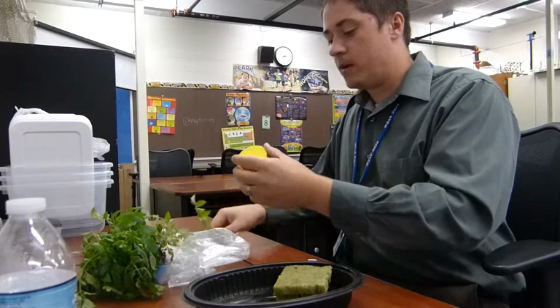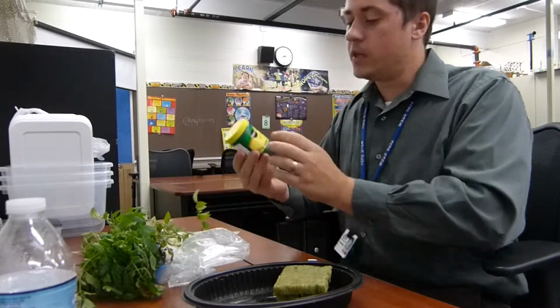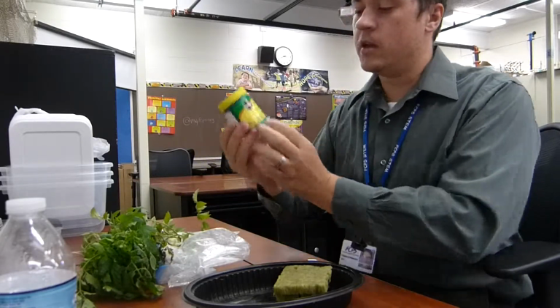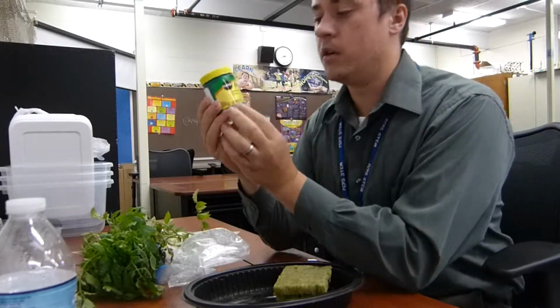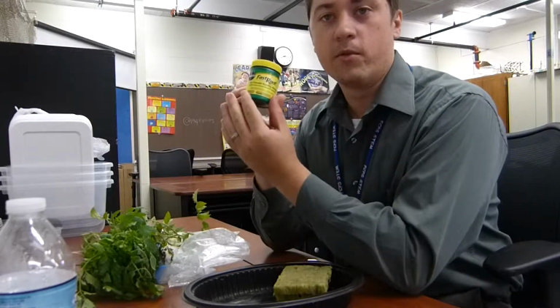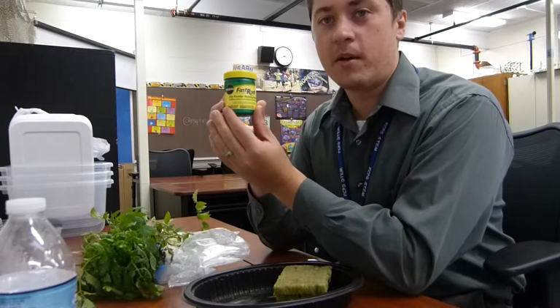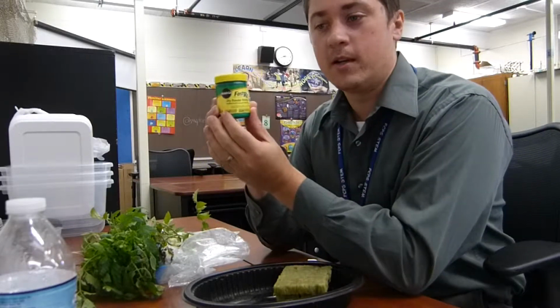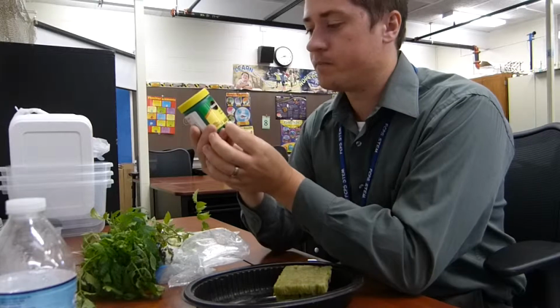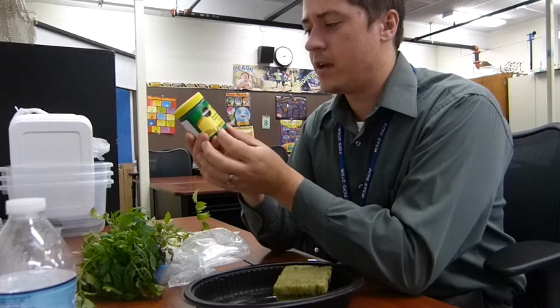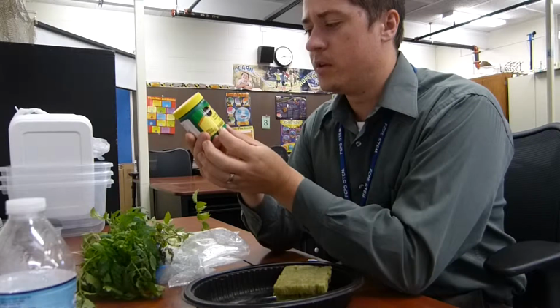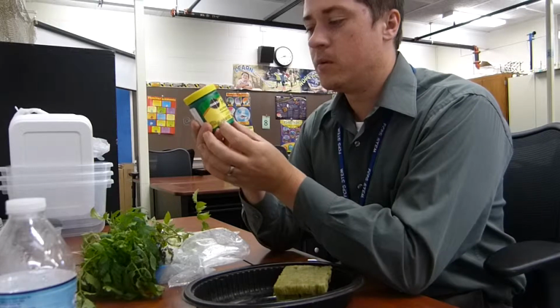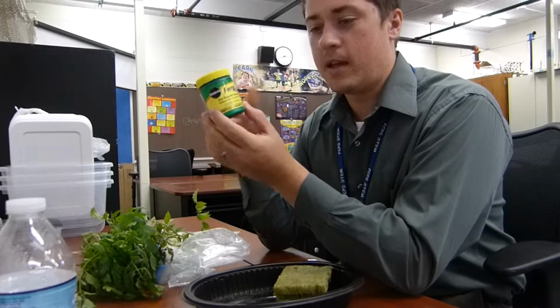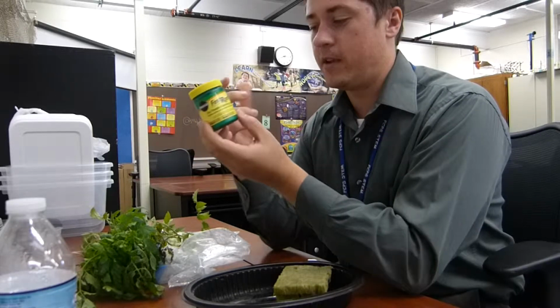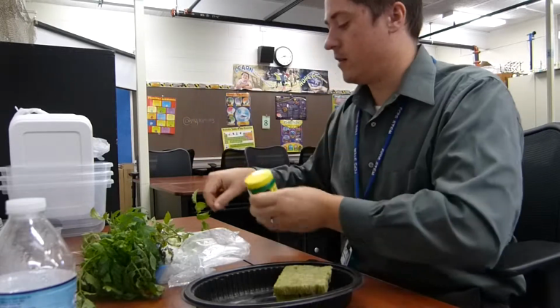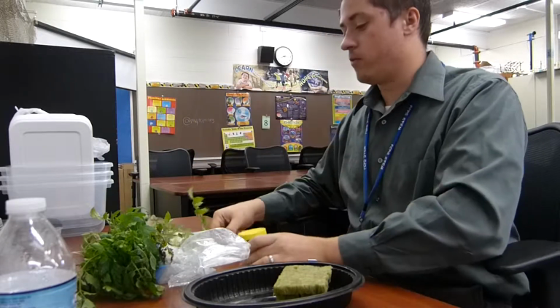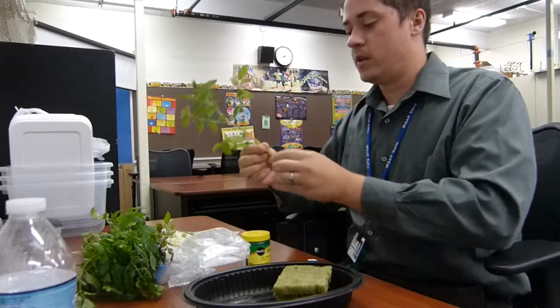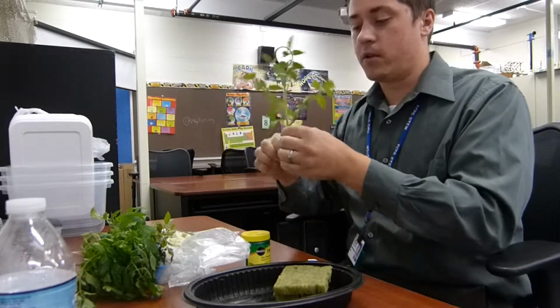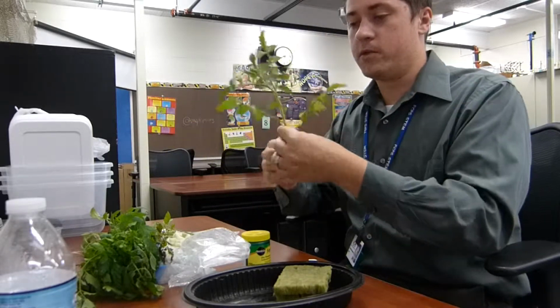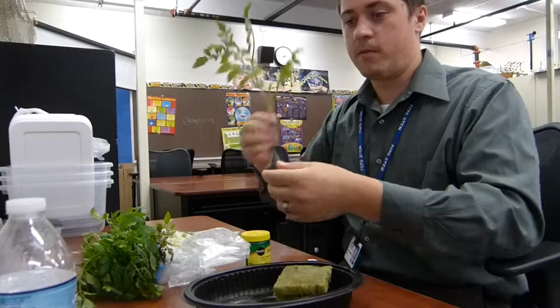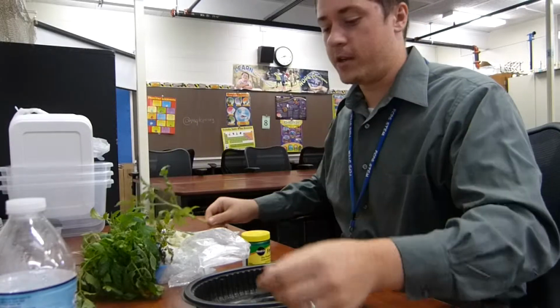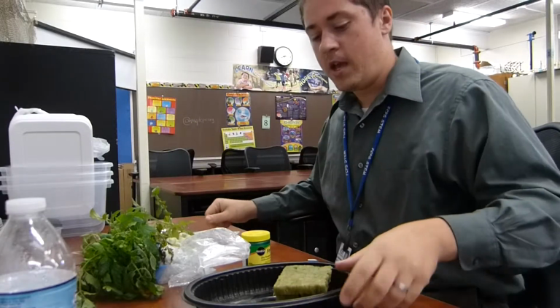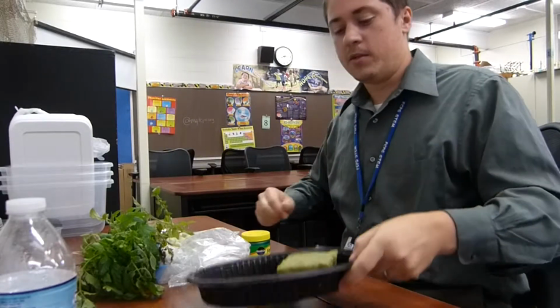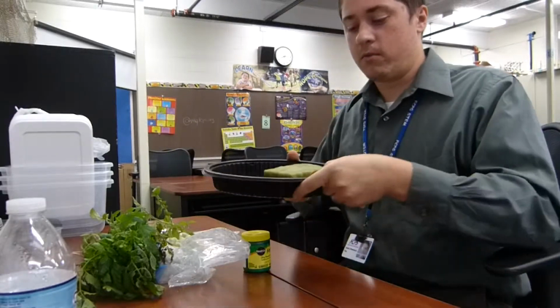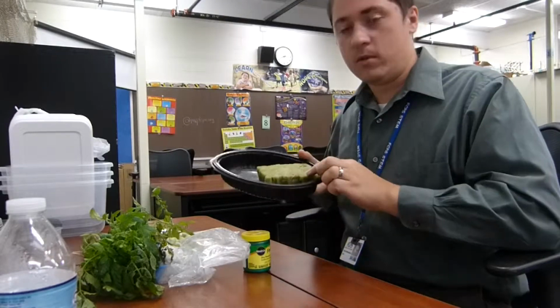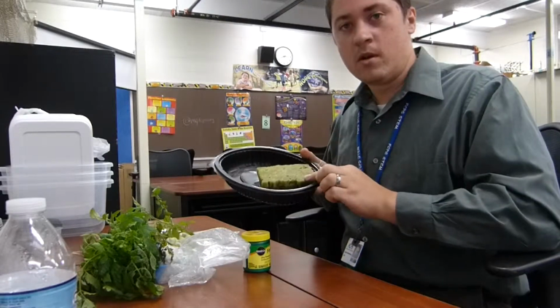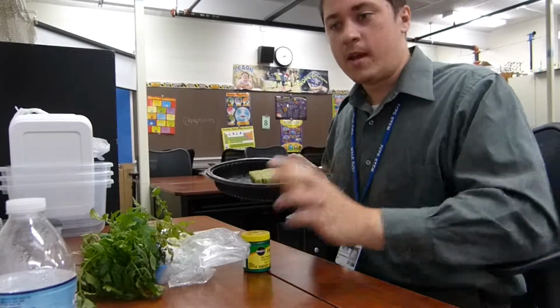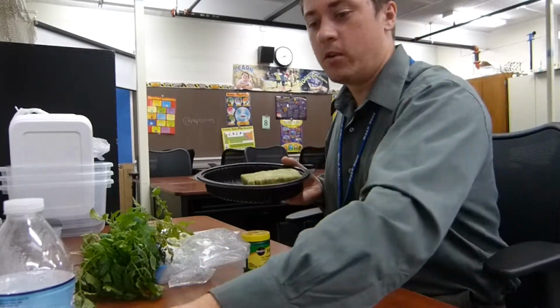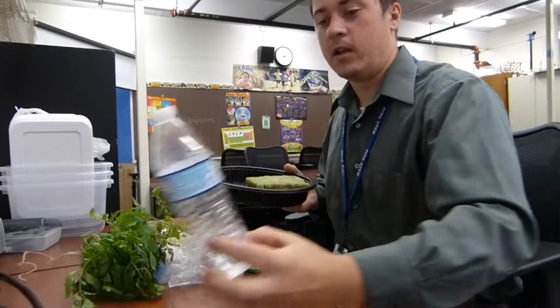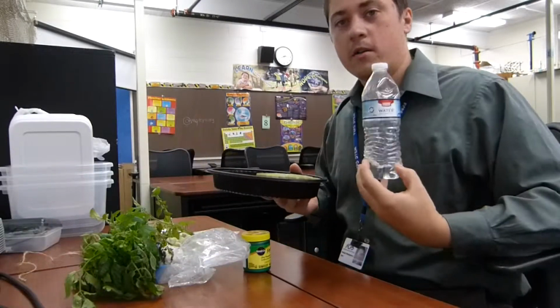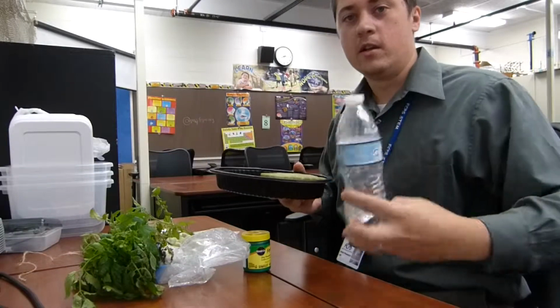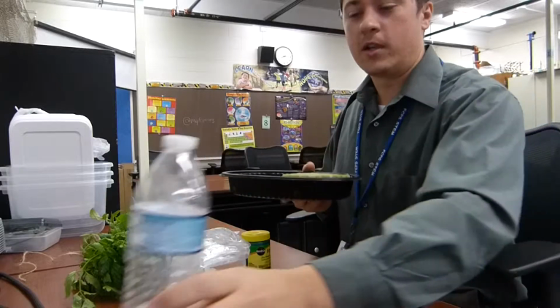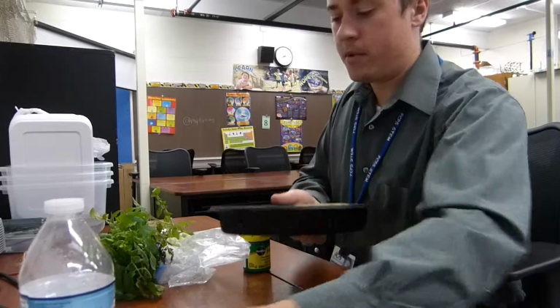We're going to need some rooting powder — this will help activate the roots and start roots from this branch. We took rock wool and soaked it in water just to kind of prep it.